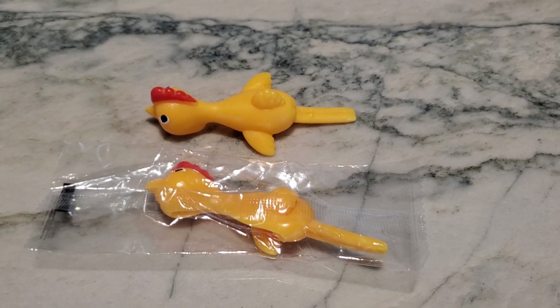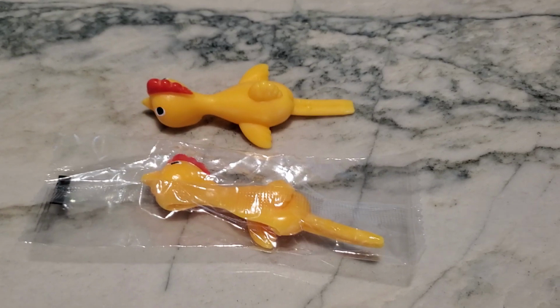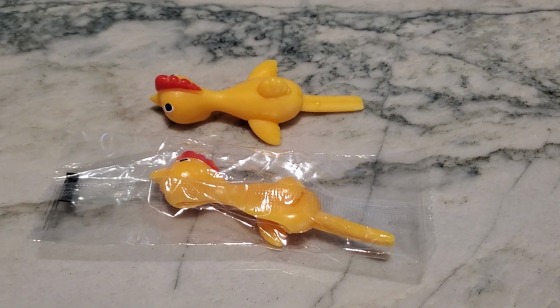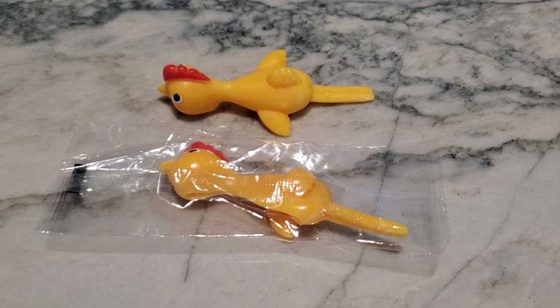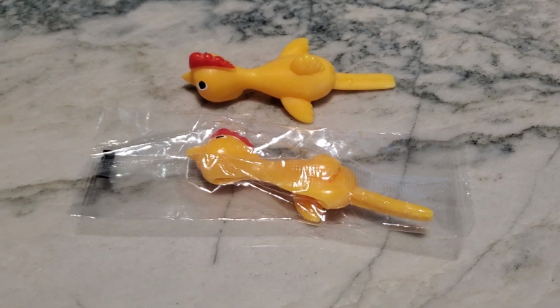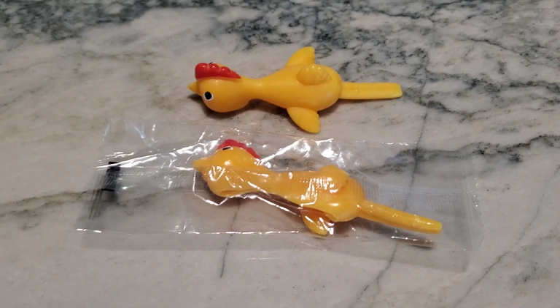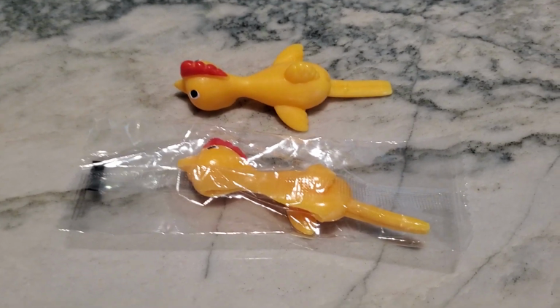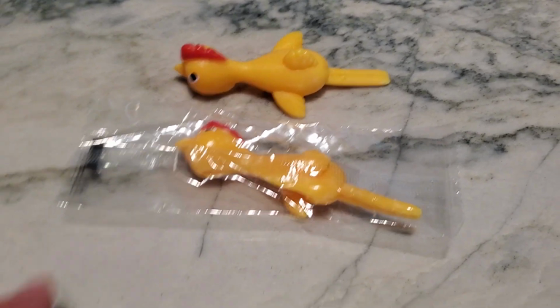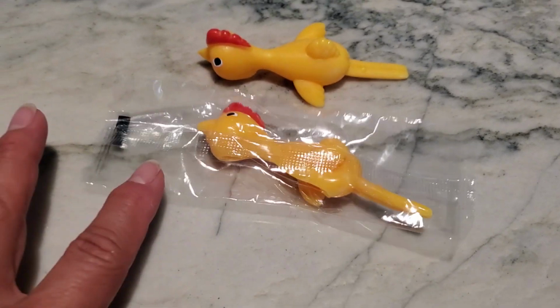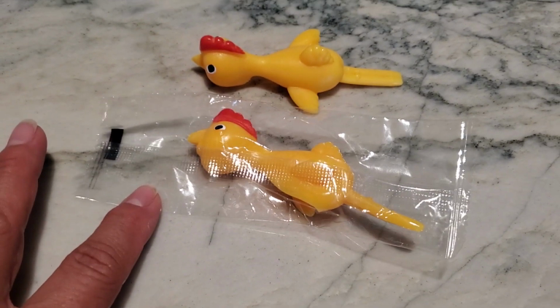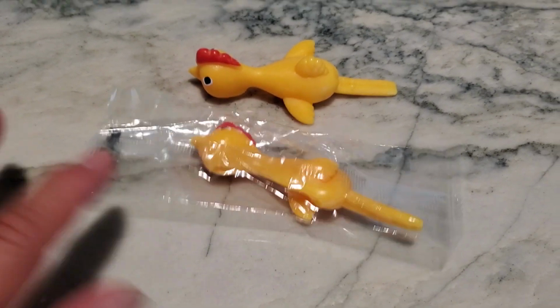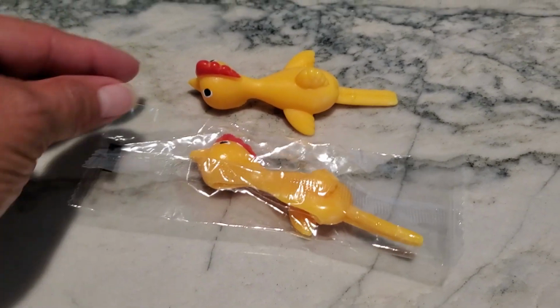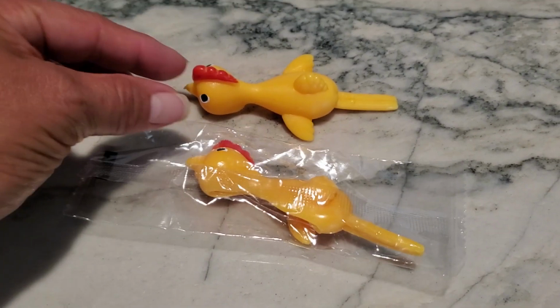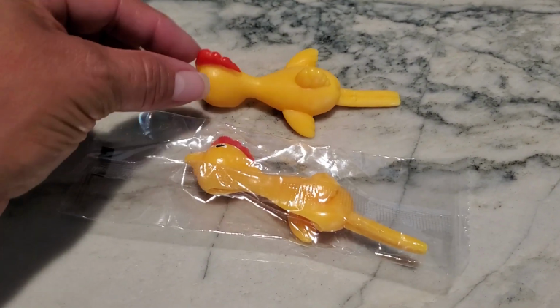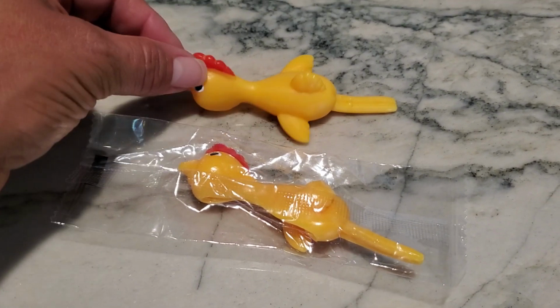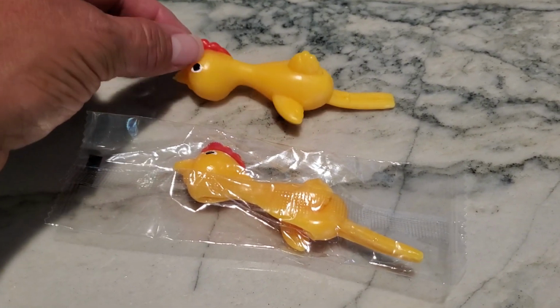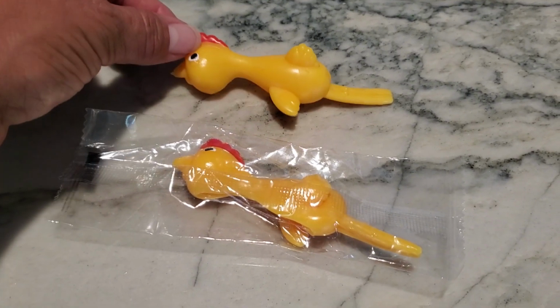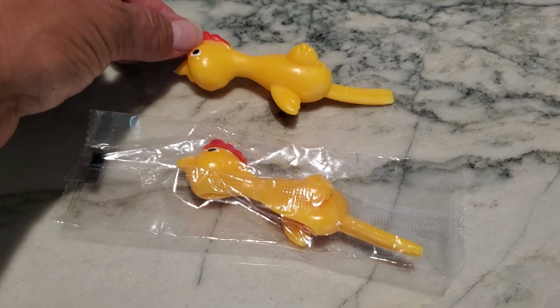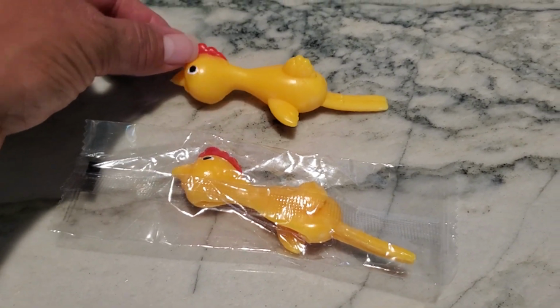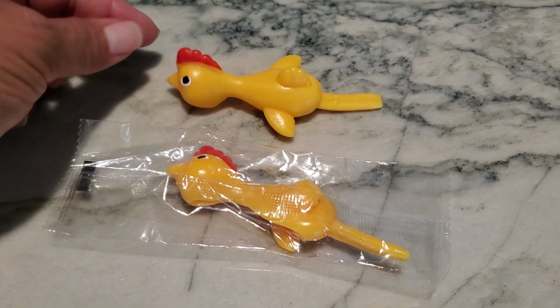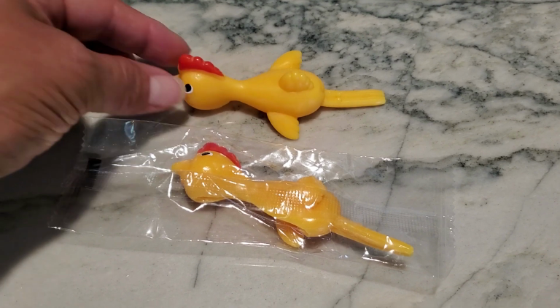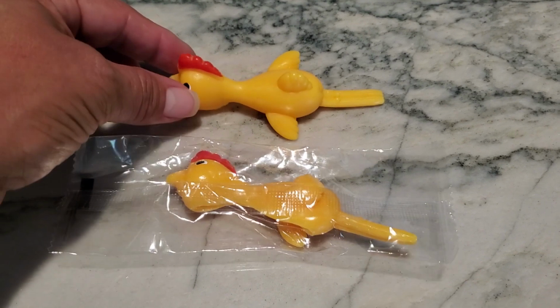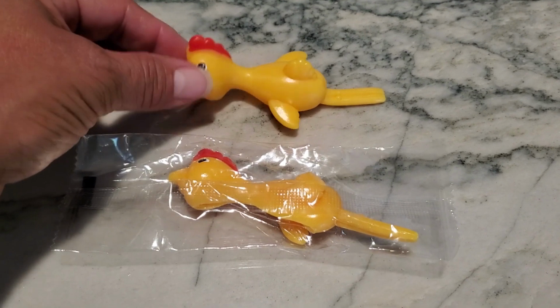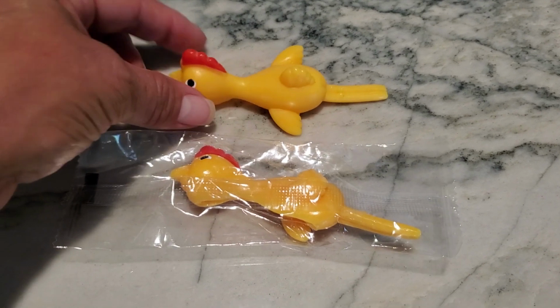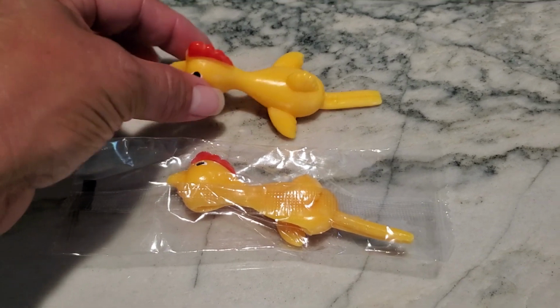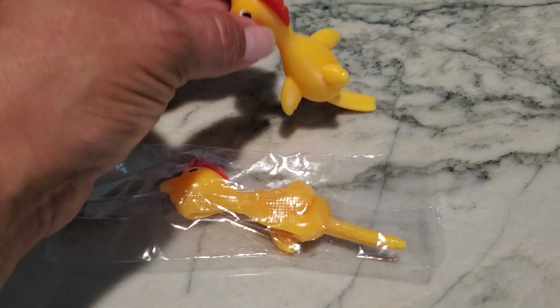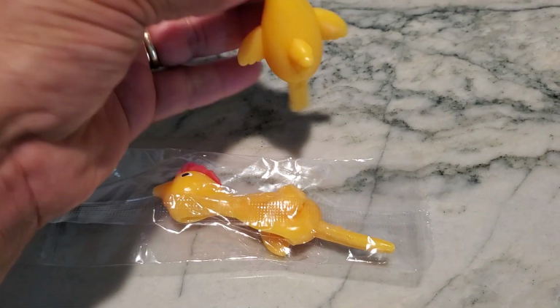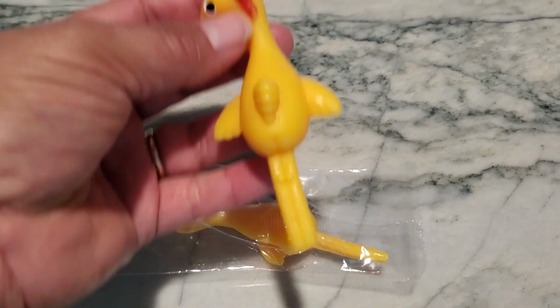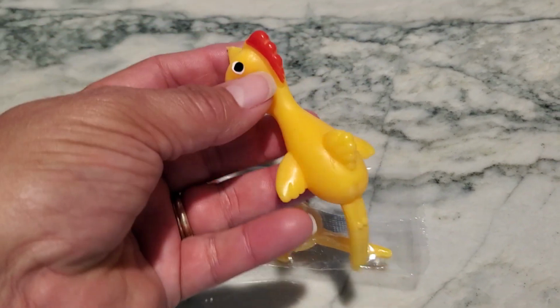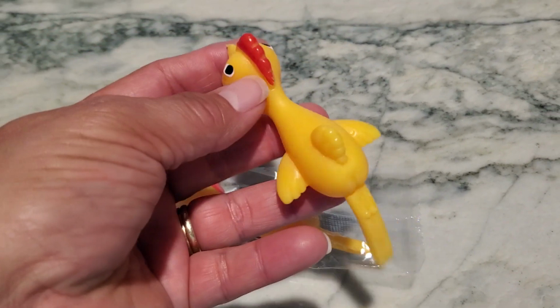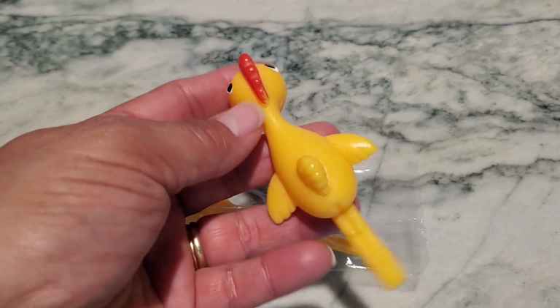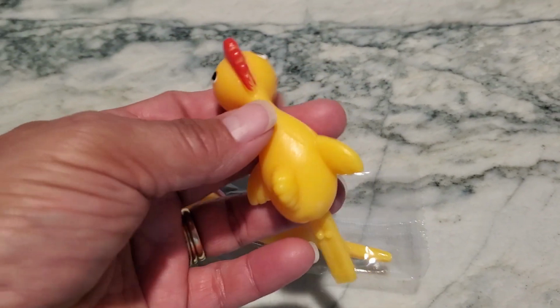Hey guys, Paula here. I want to talk to you really quick about slingshot chickens. The company did send these to me, and I have used them in the past — I've actually ordered them in the past.